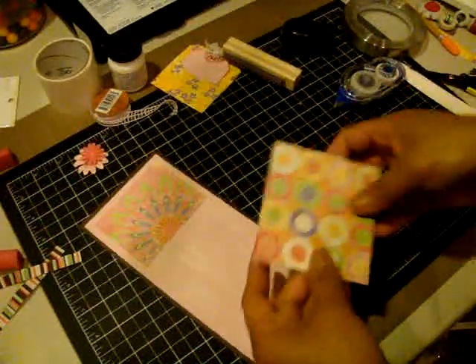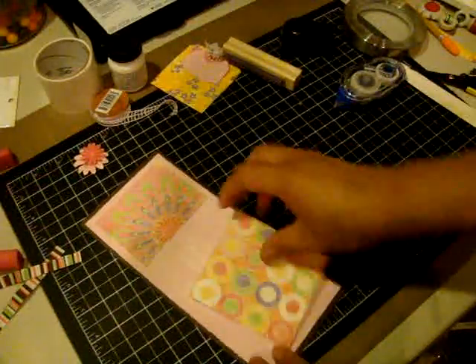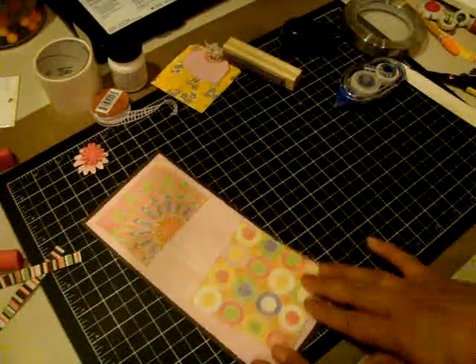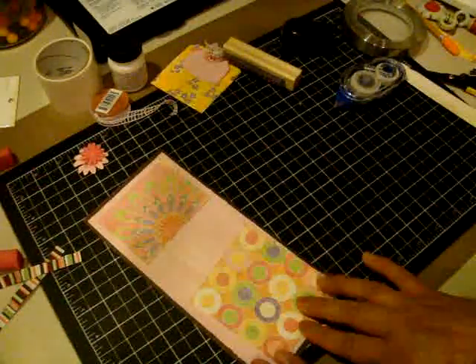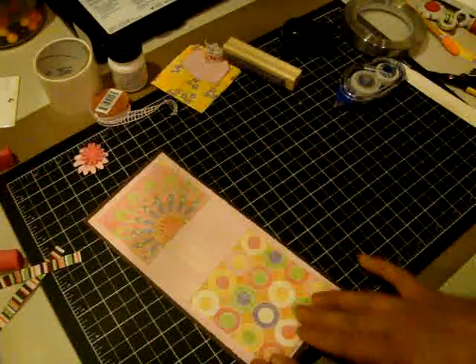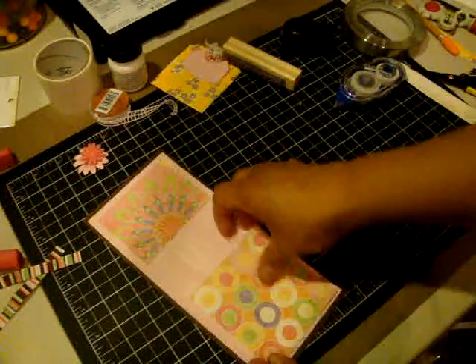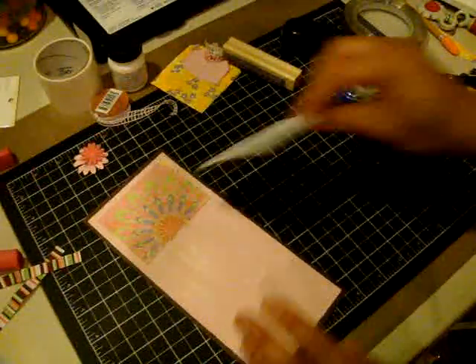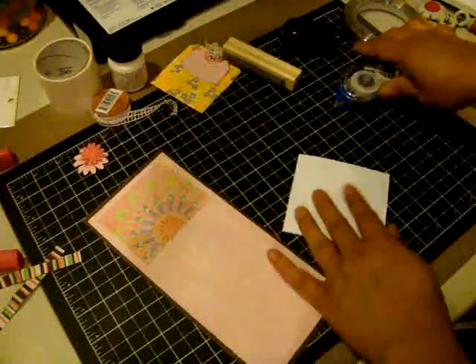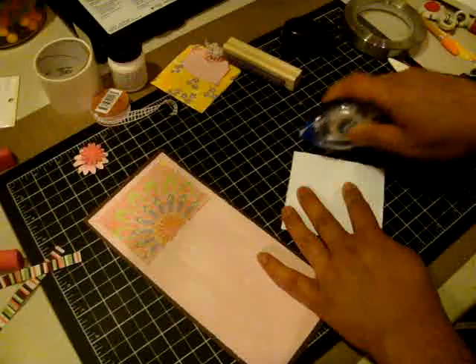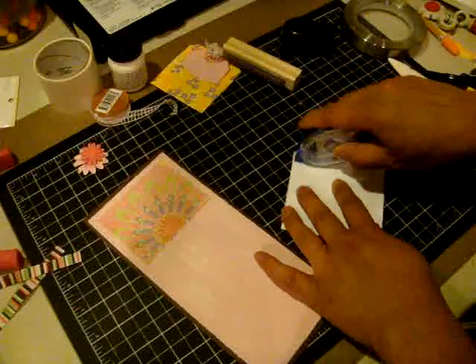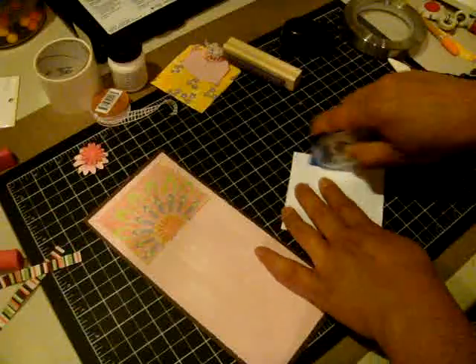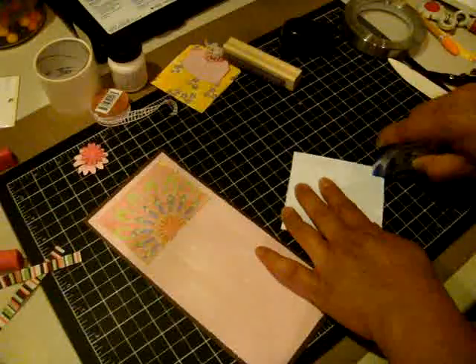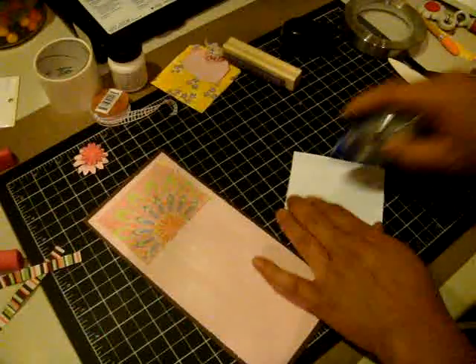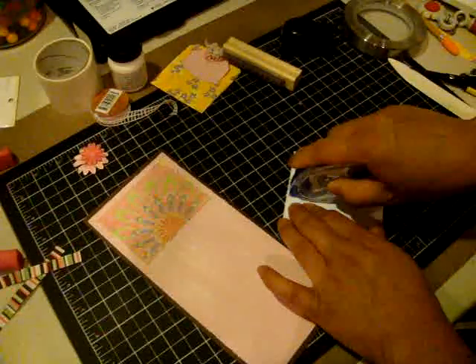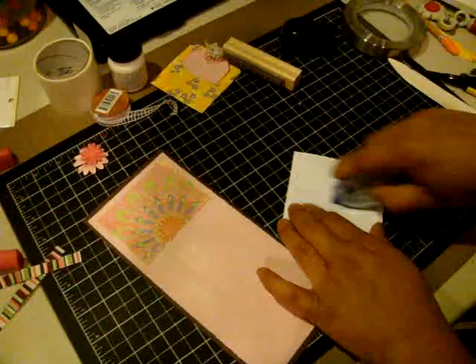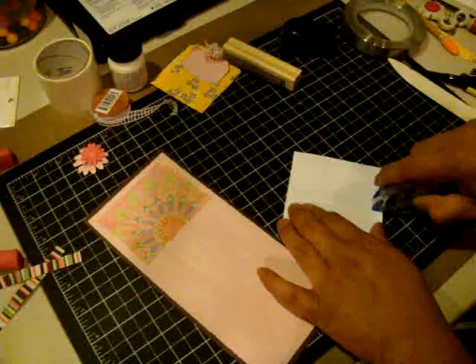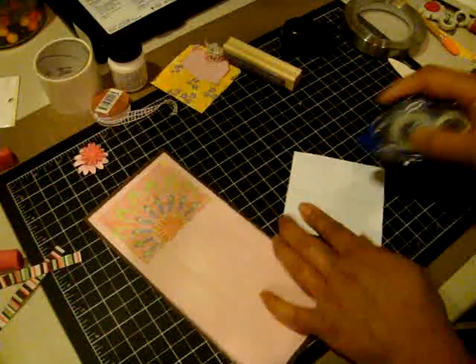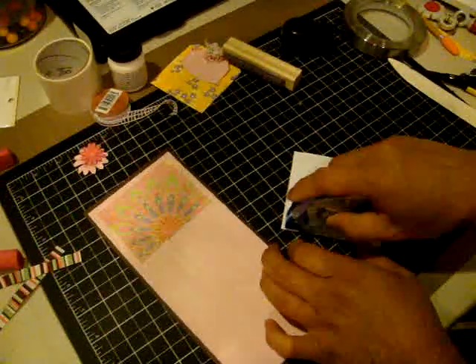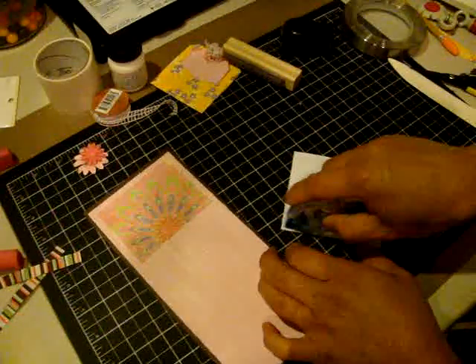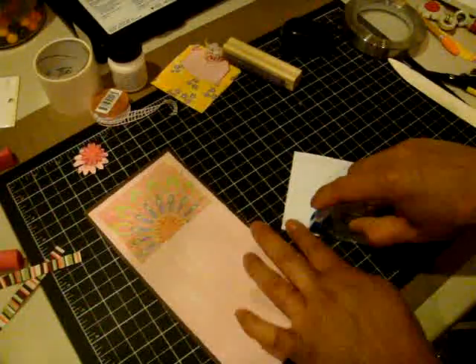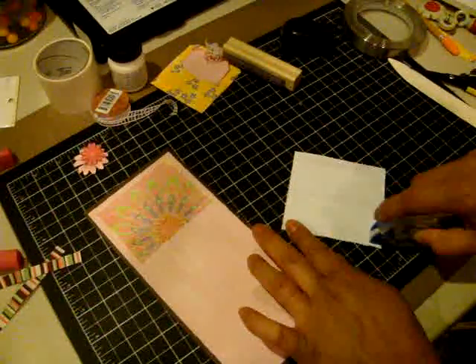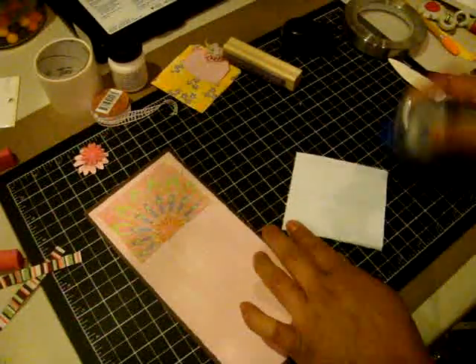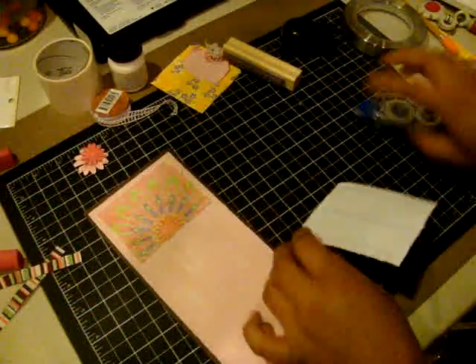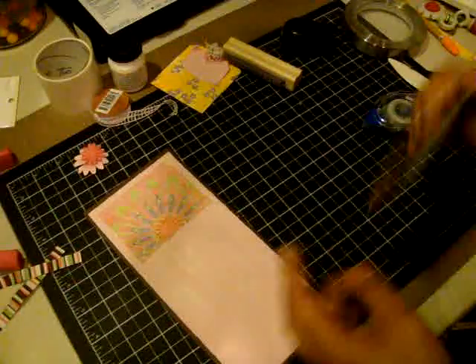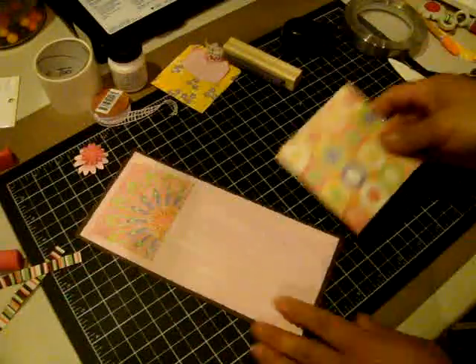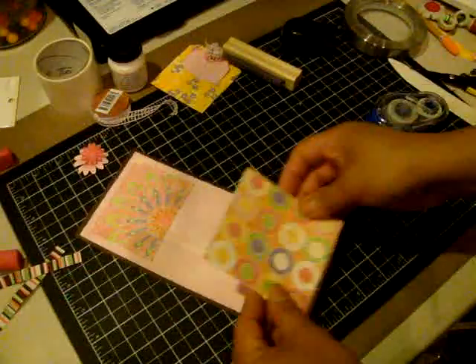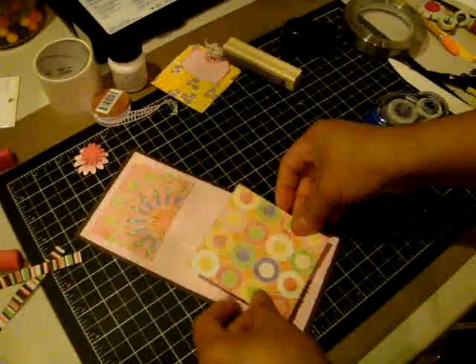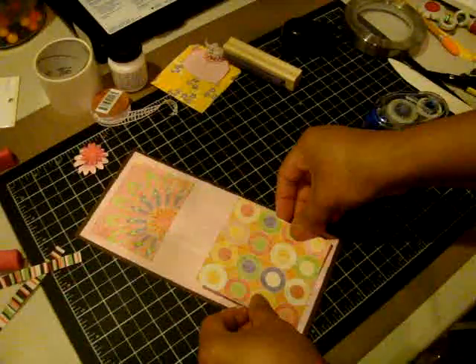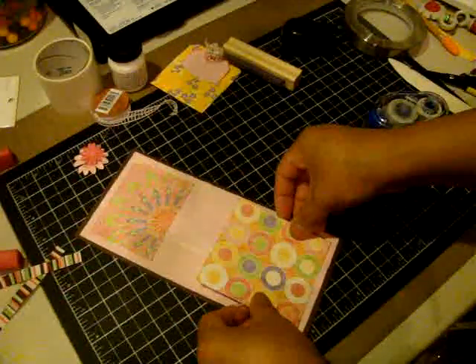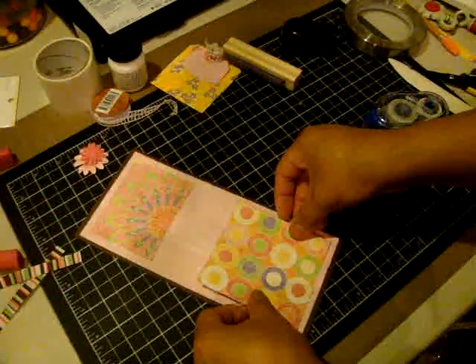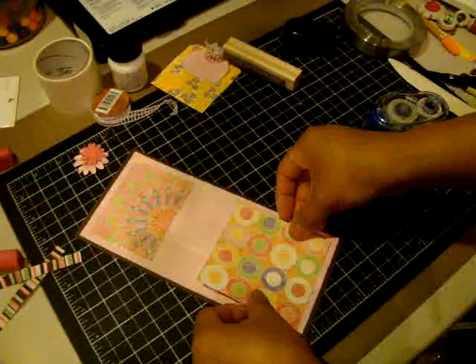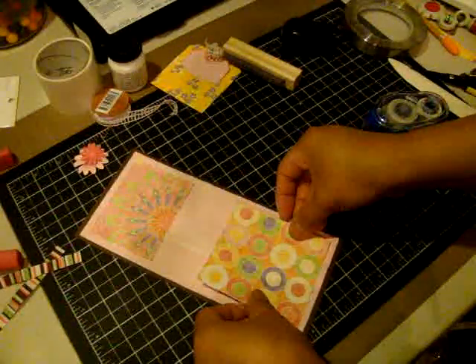This piece is actually going to come down here. I'll go ahead and adhere this piece first because I need to stamp the sentiment before I adhere the ribbon onto the card.